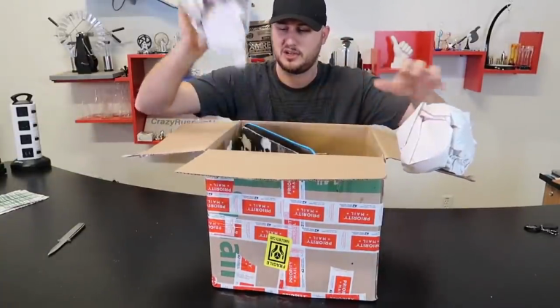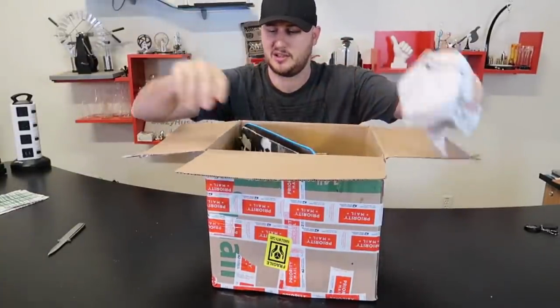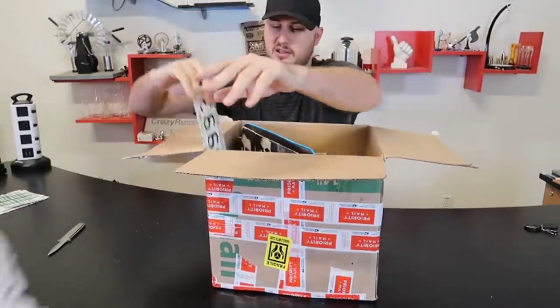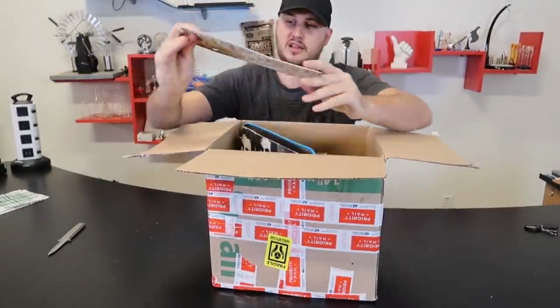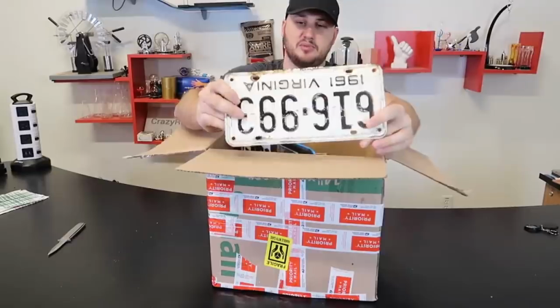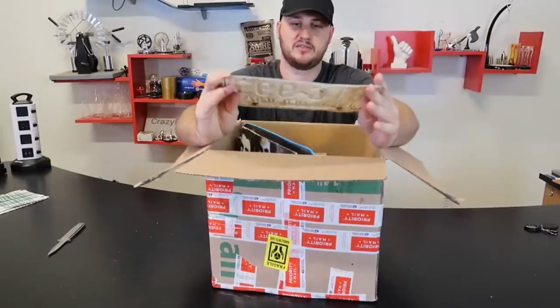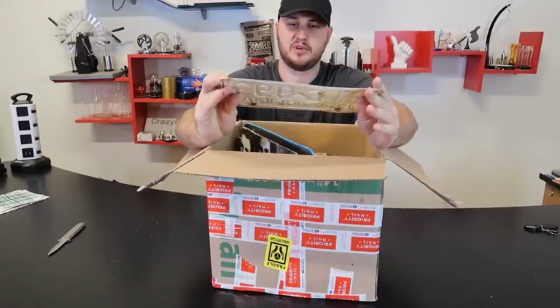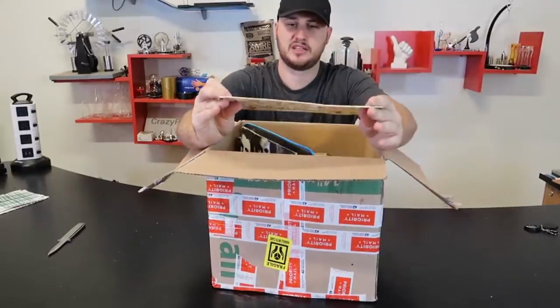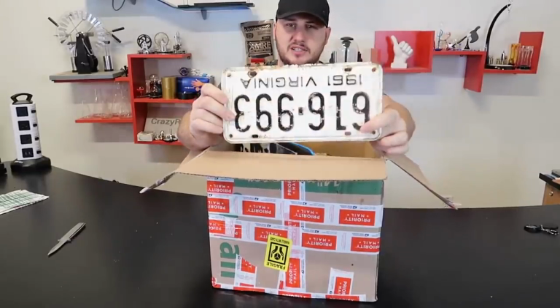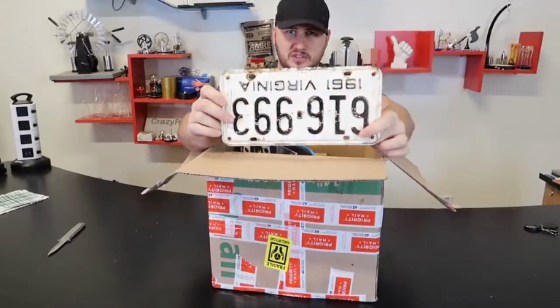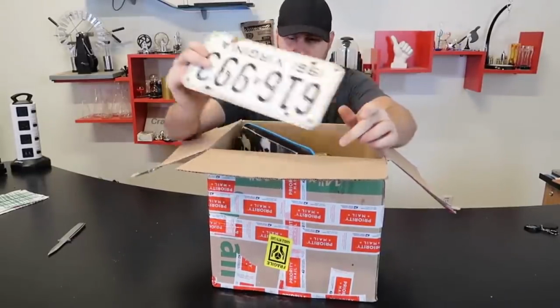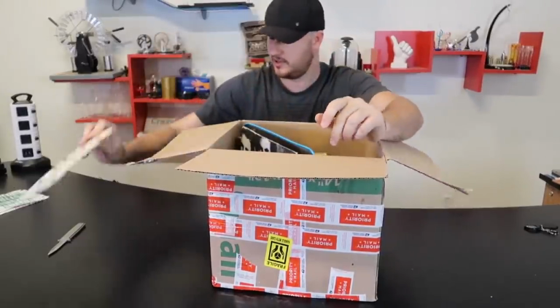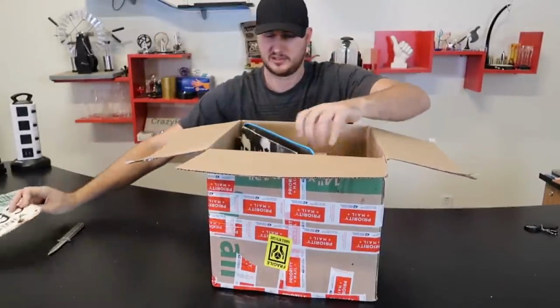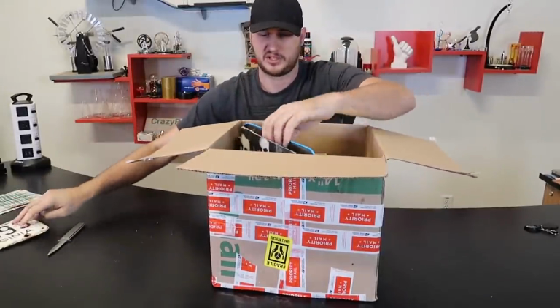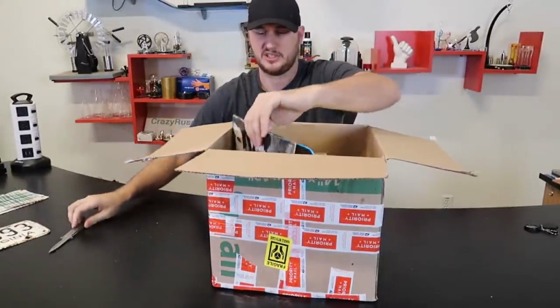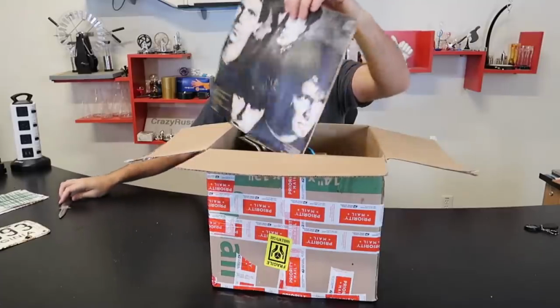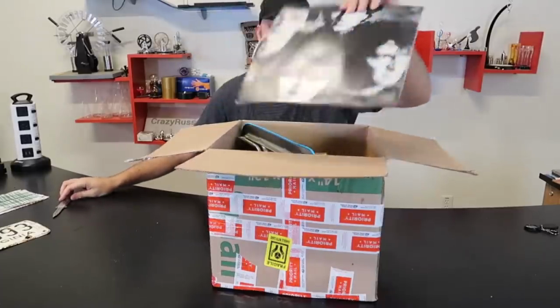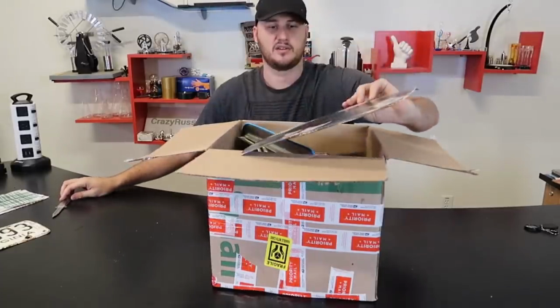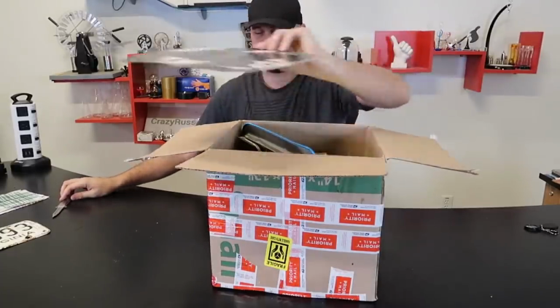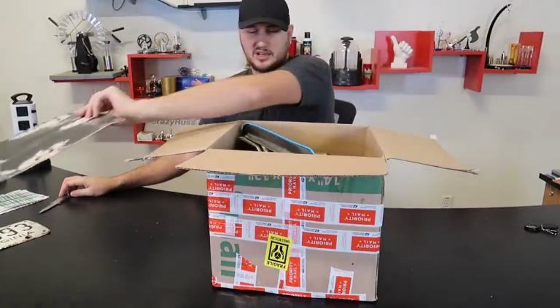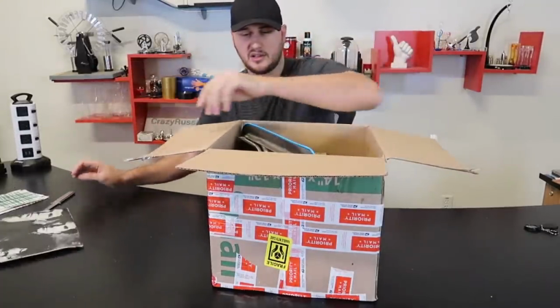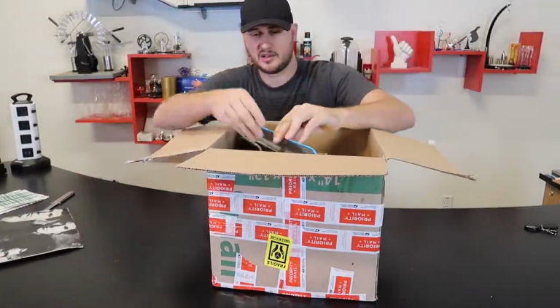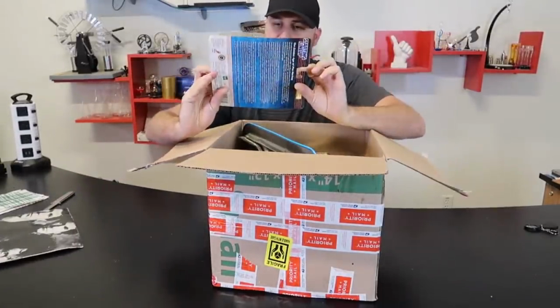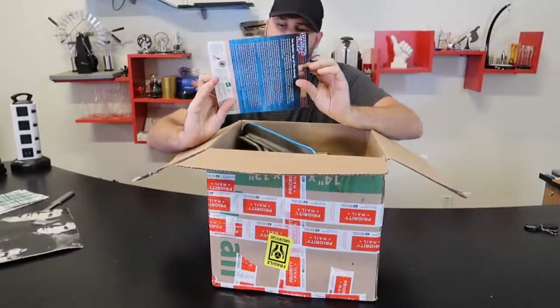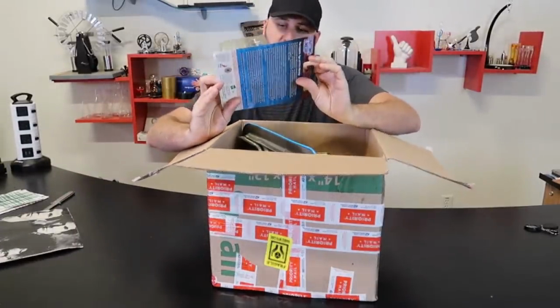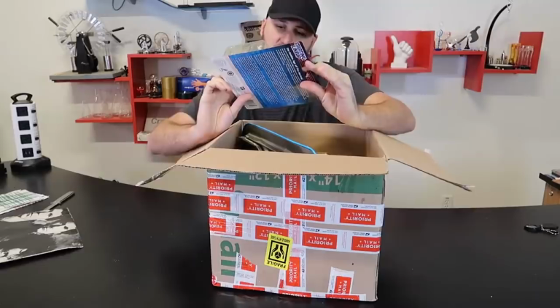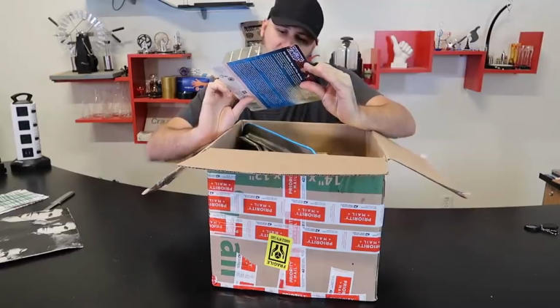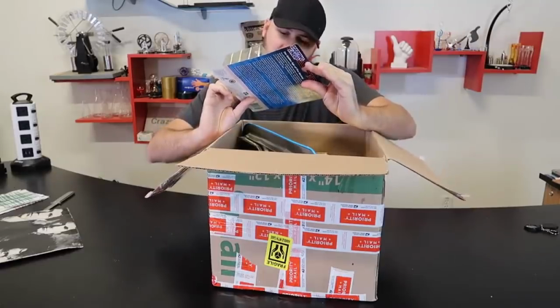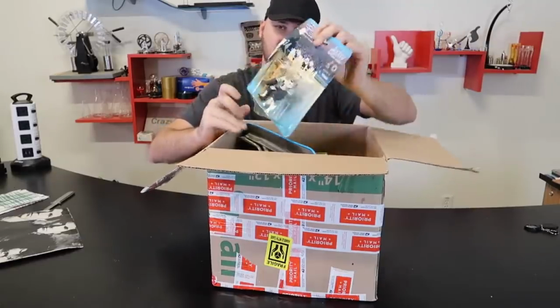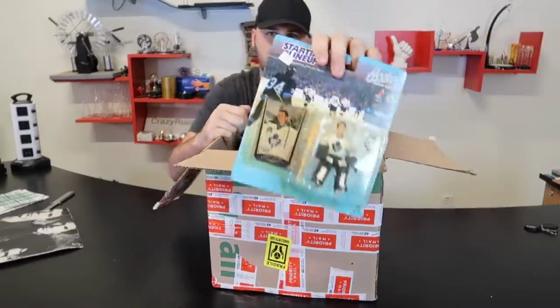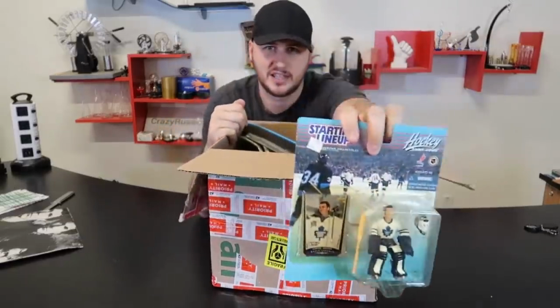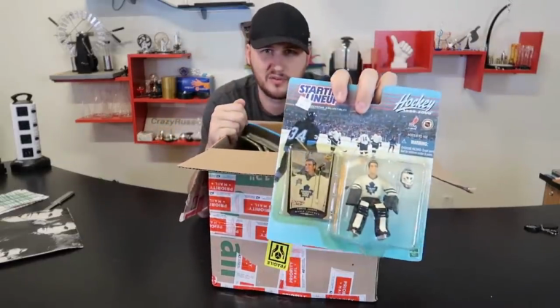License plate from 1961, Virginia. Pretty crazy. Some kind of records. Wow, that's kind of cool. I've never seen that before.